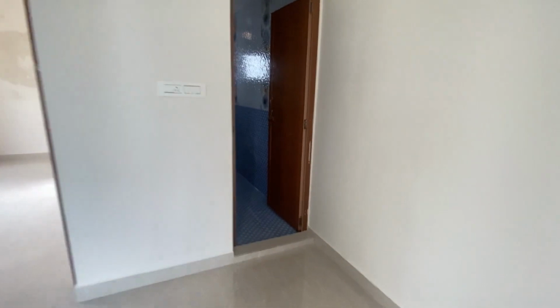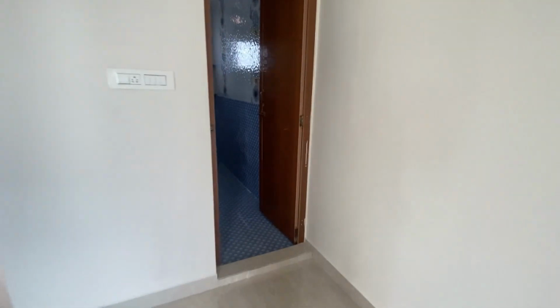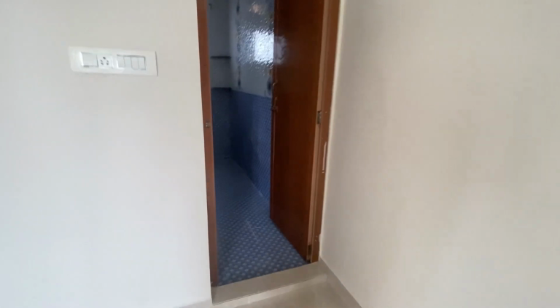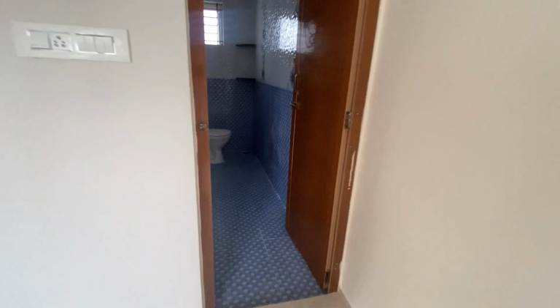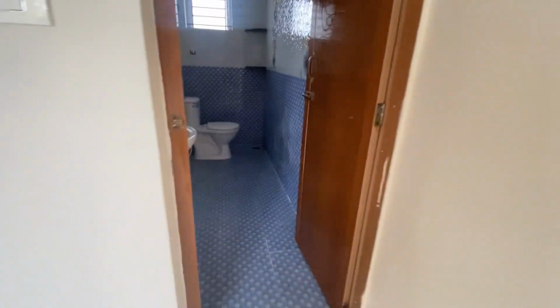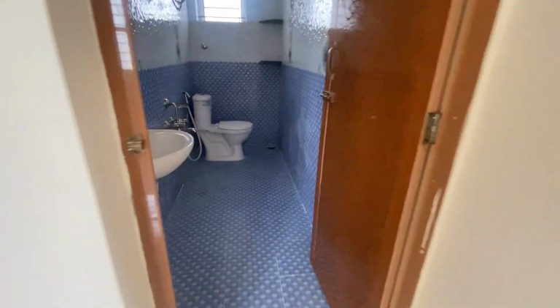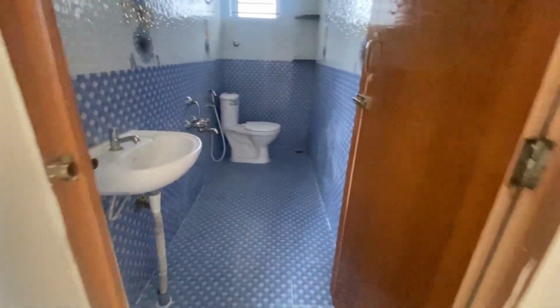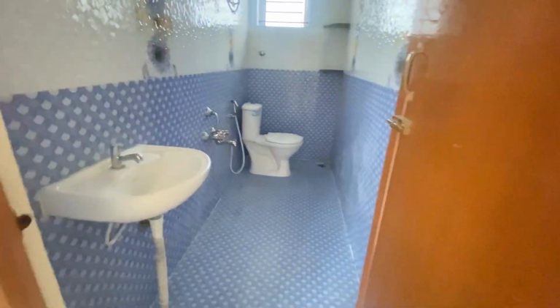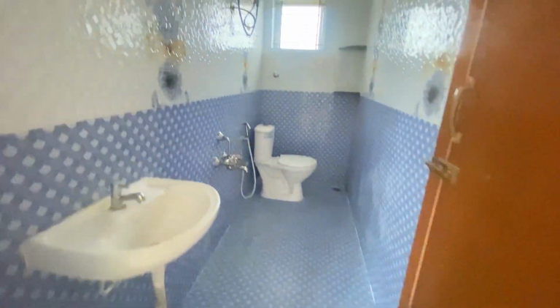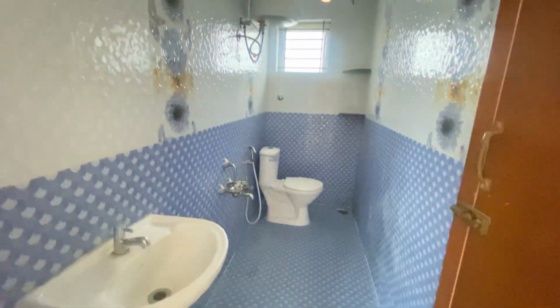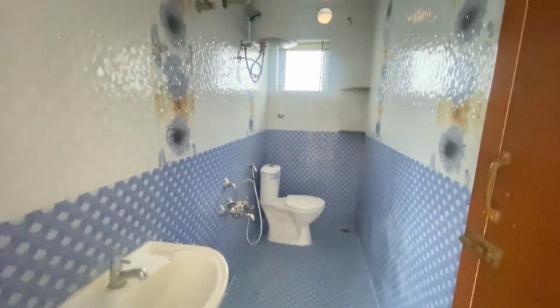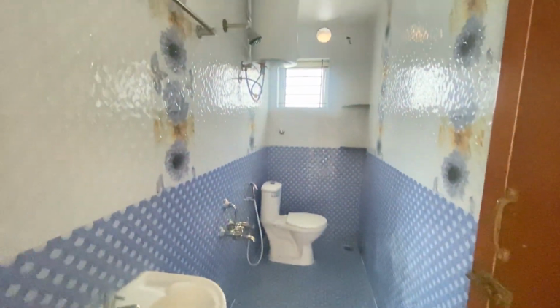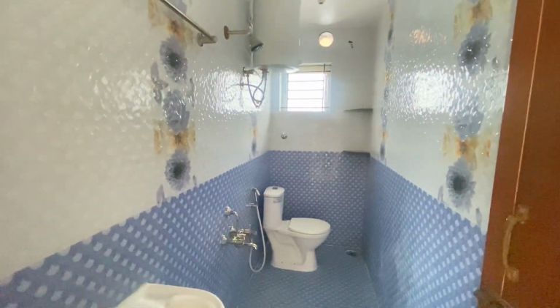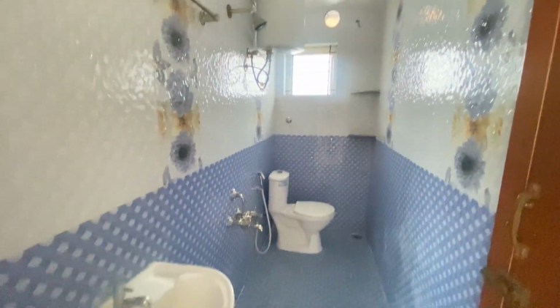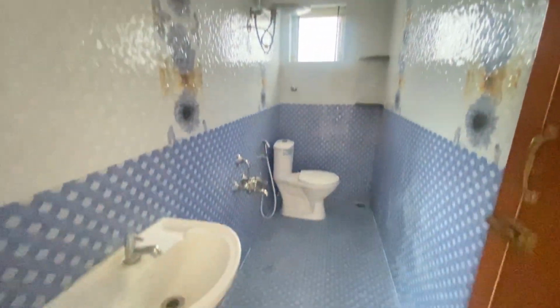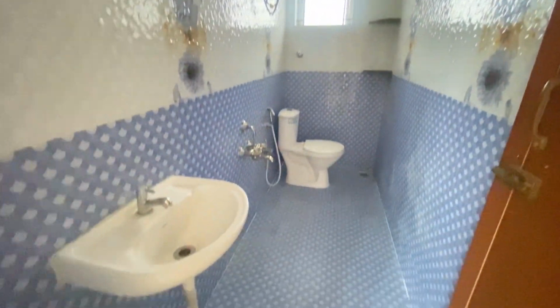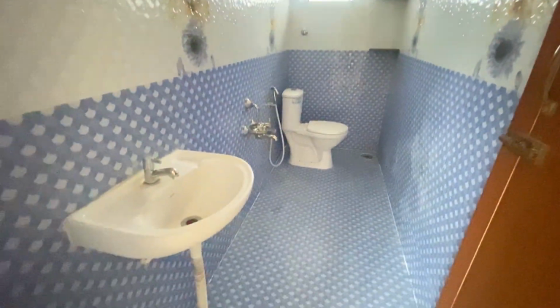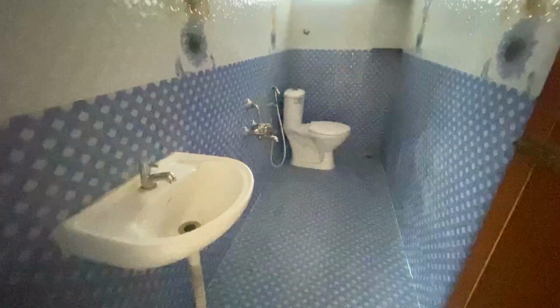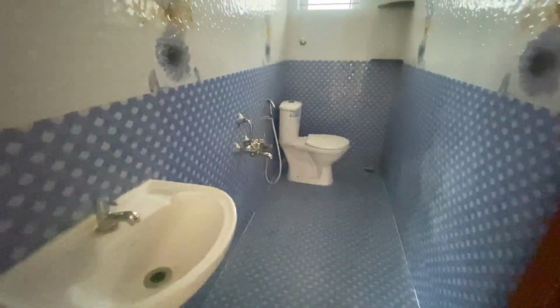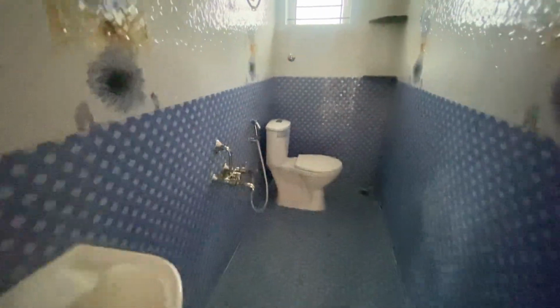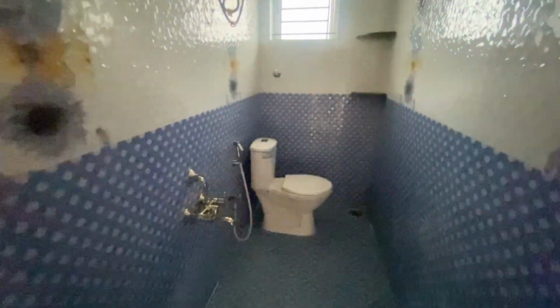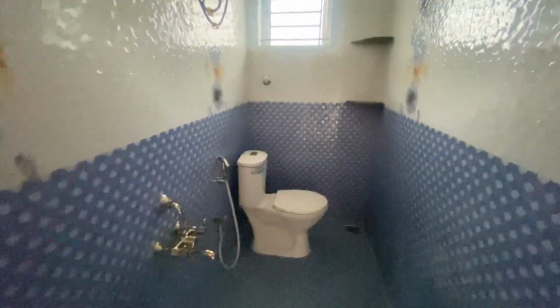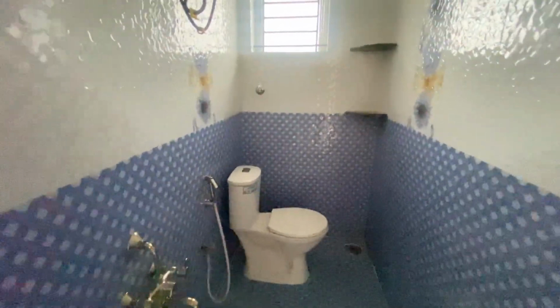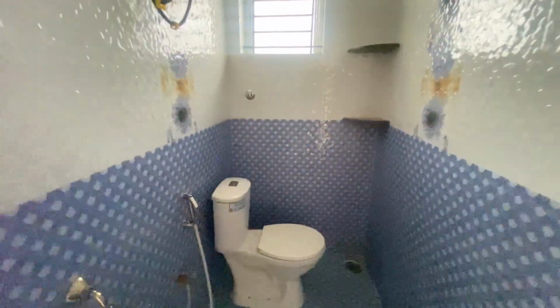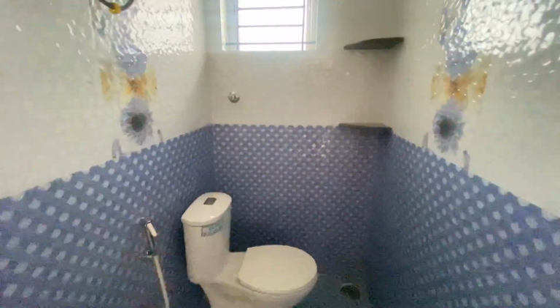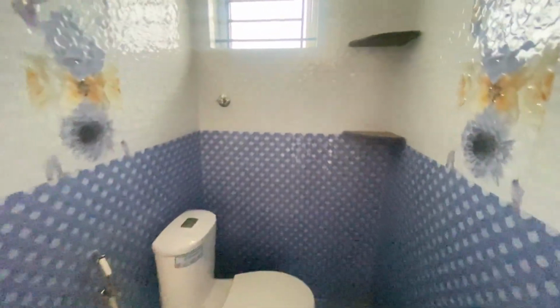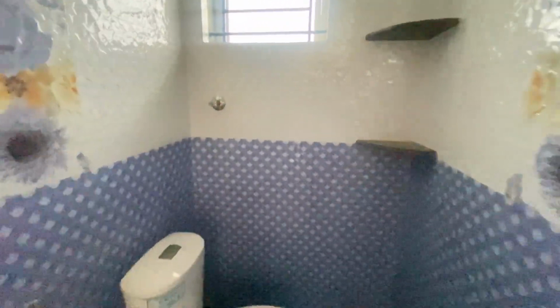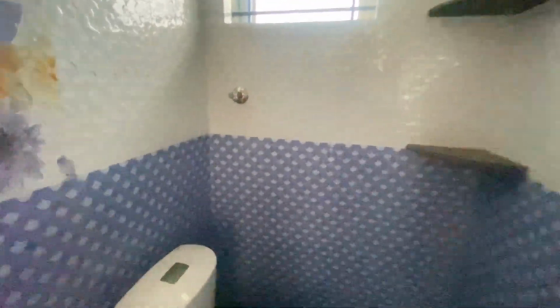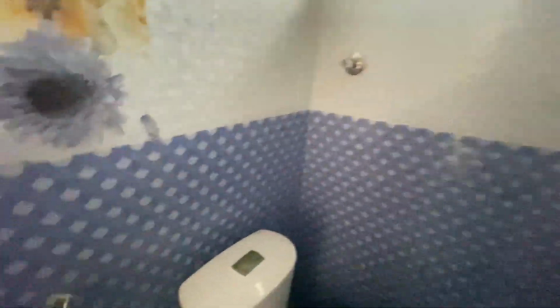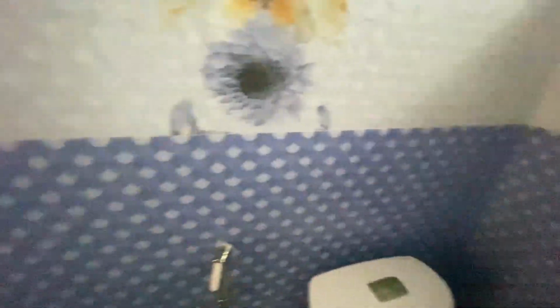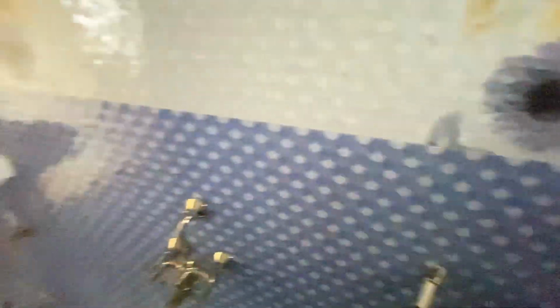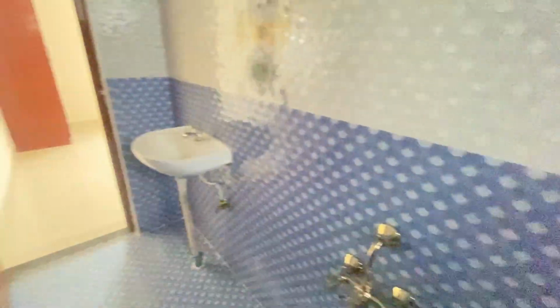This is the bathroom, which has a western commode and a geyser facility. It's a spacious bathroom.